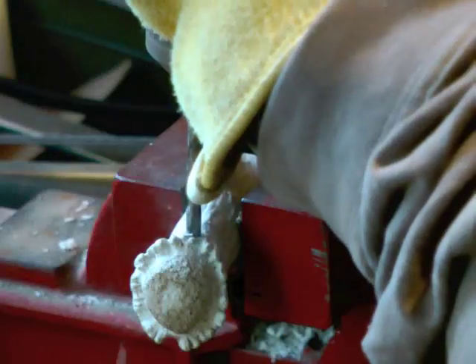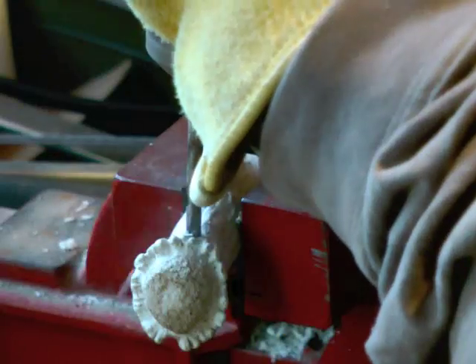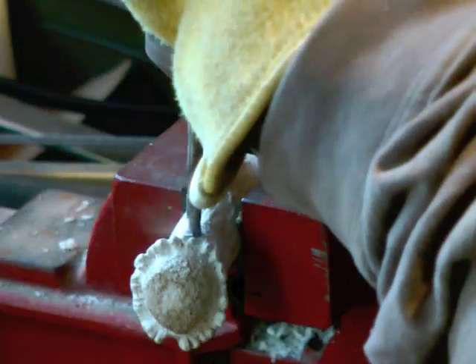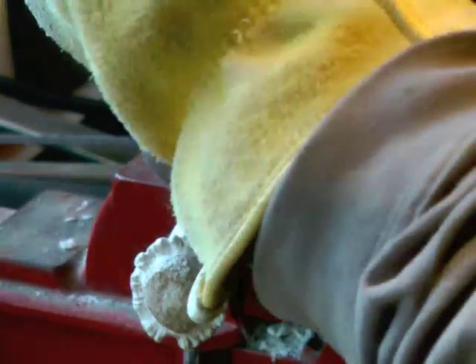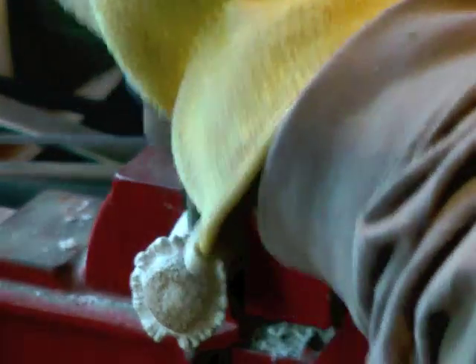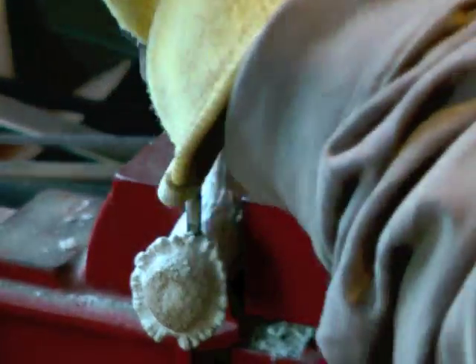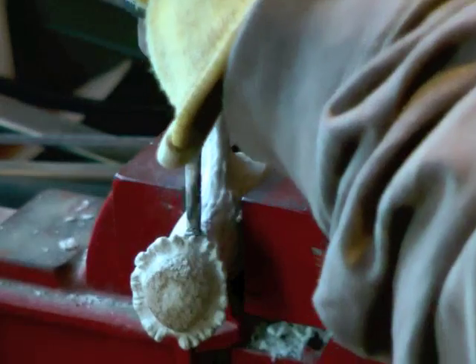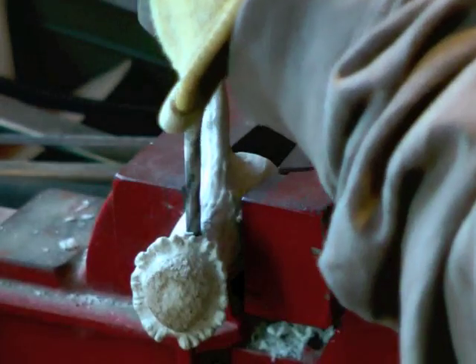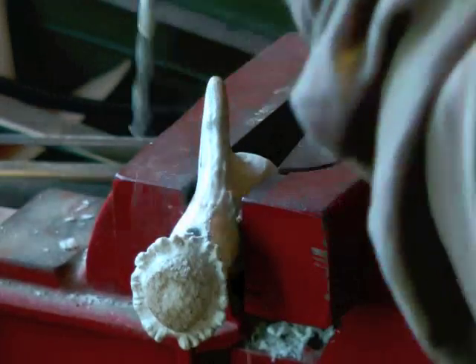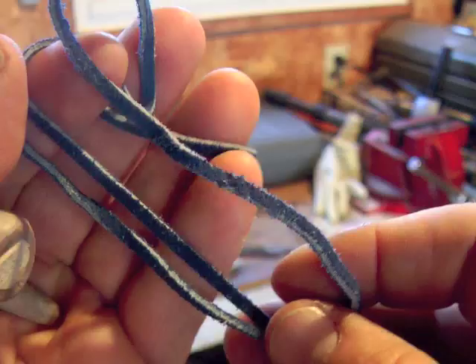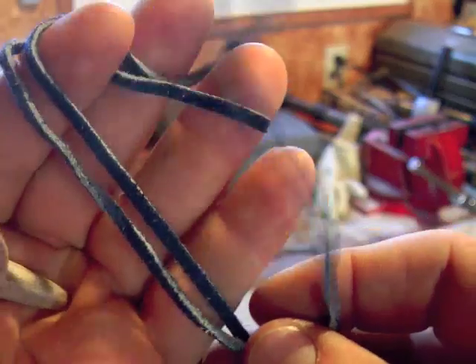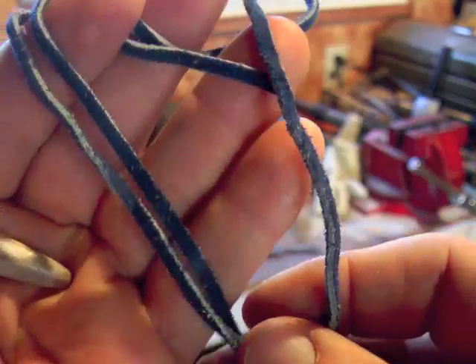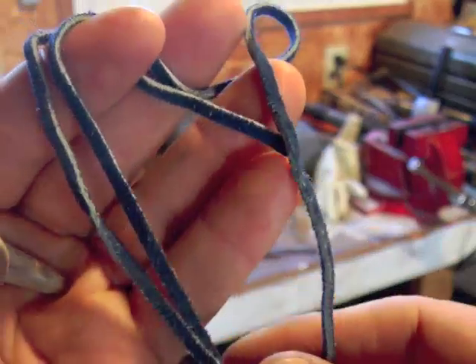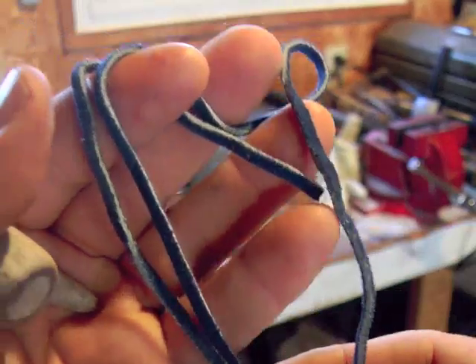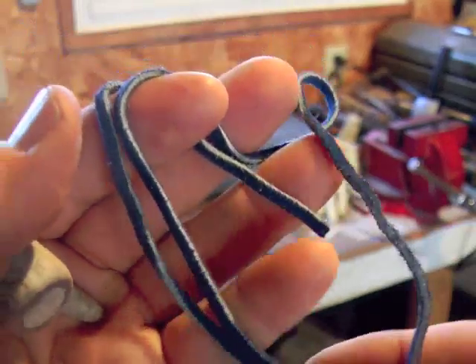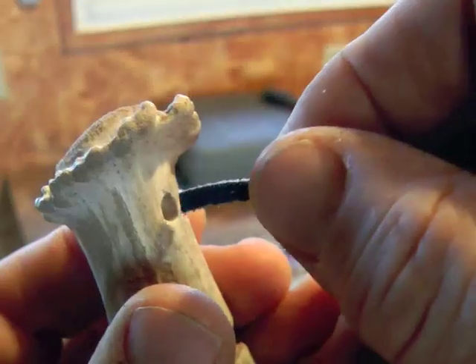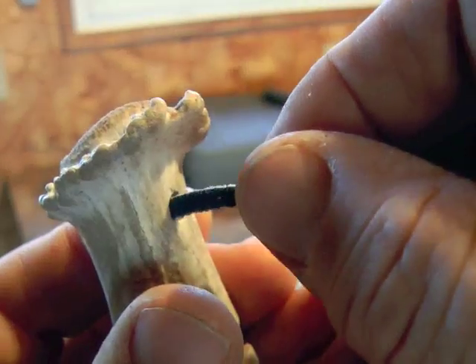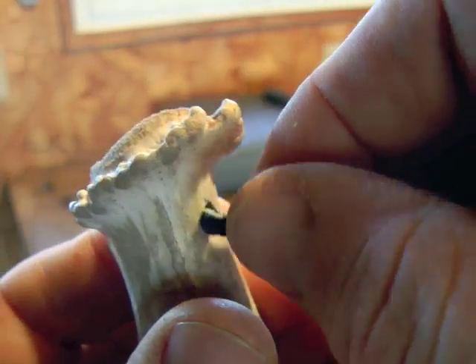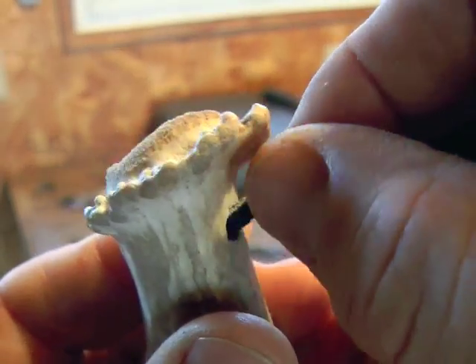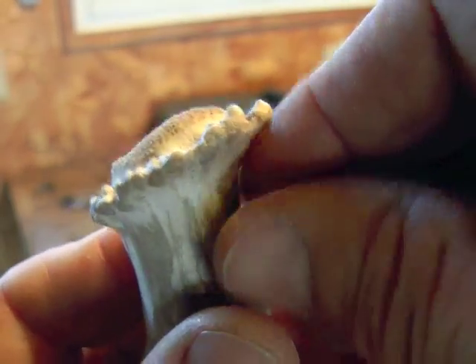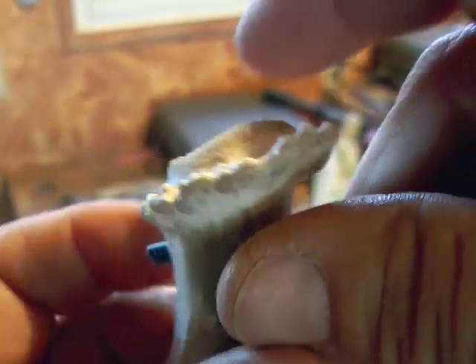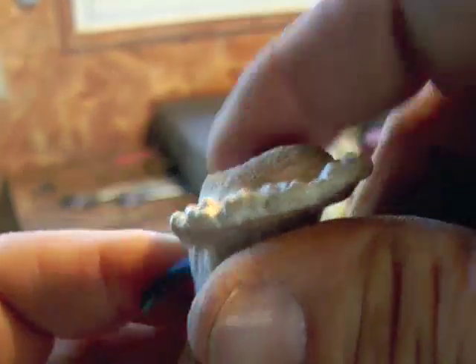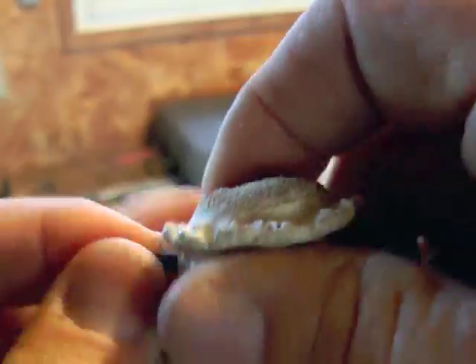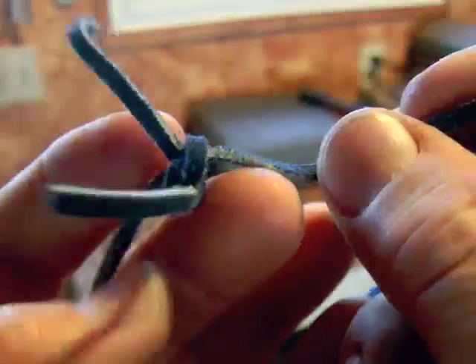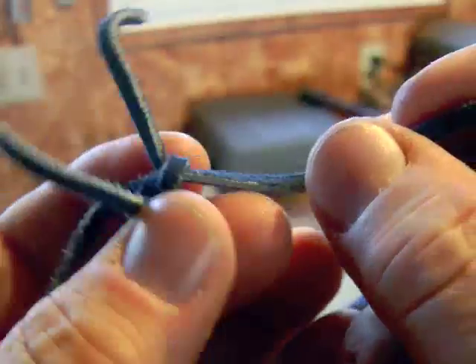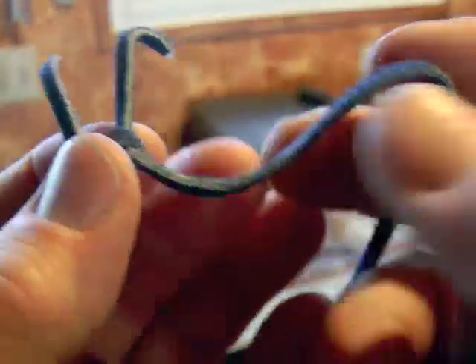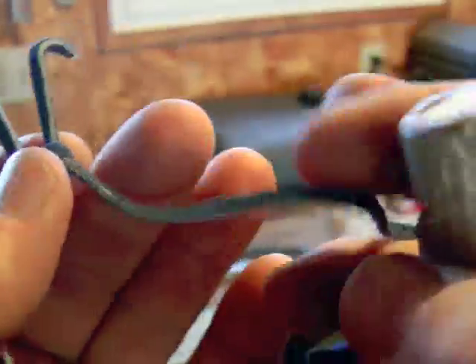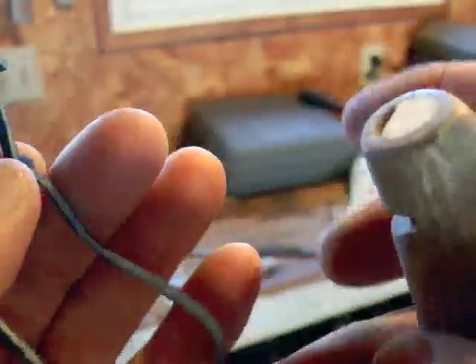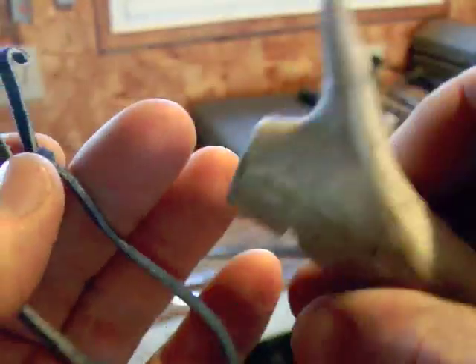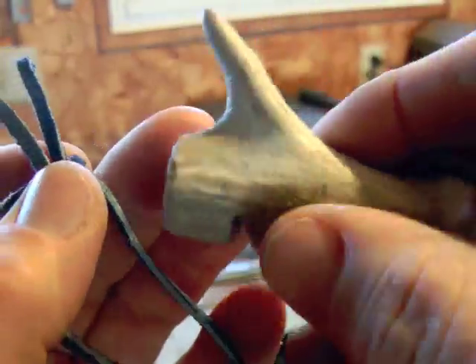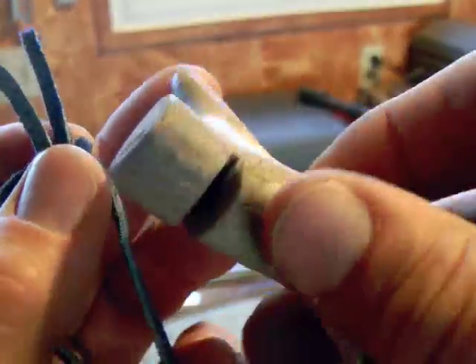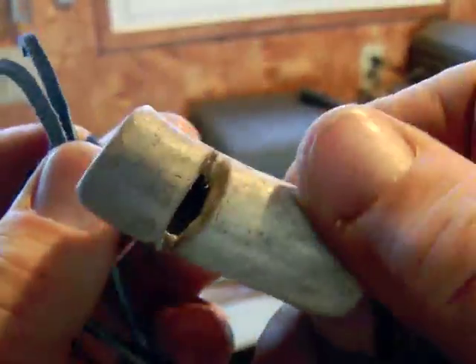Drill a small crossways hole through the whistle's front end, and then use cord or leather thong to make a necklace. Then the child can wear it for ready use.